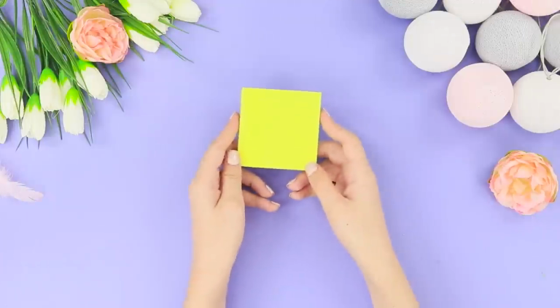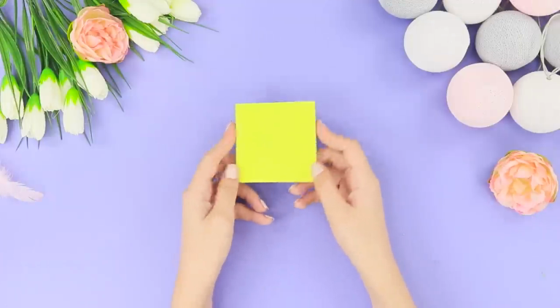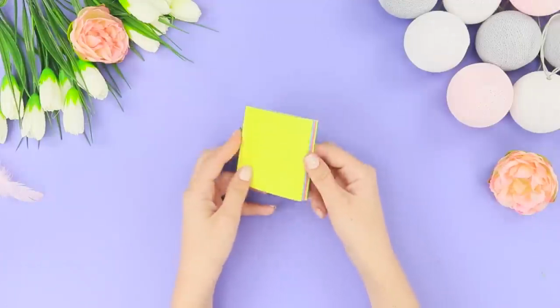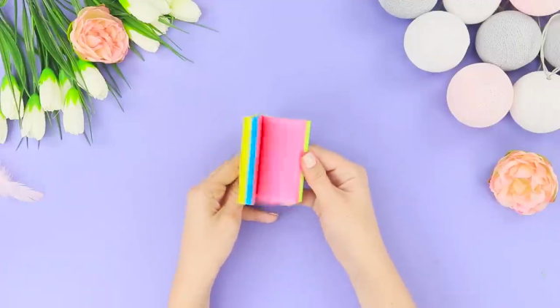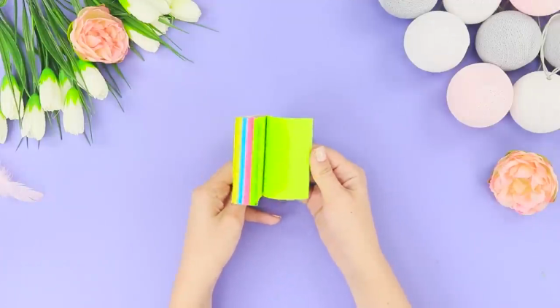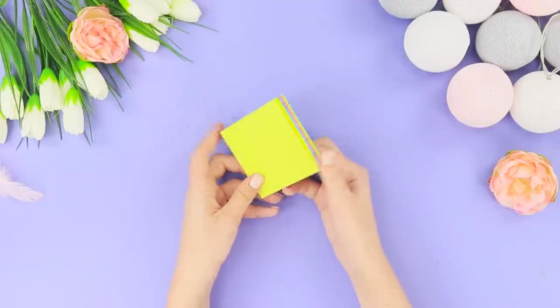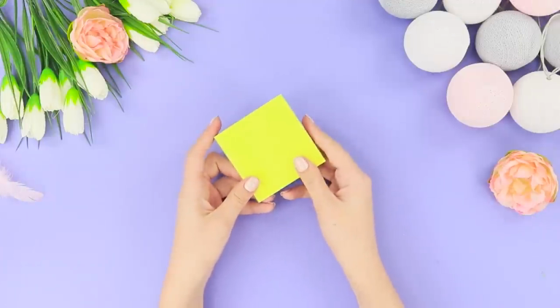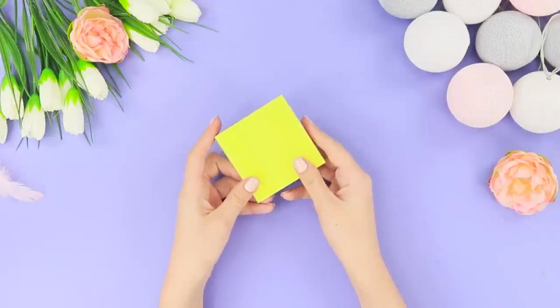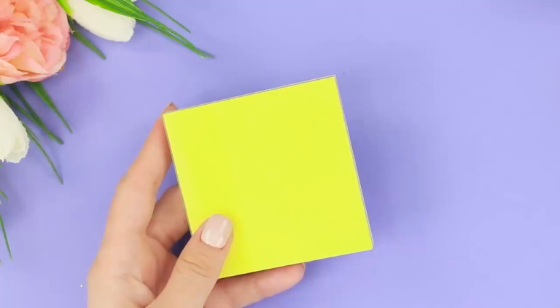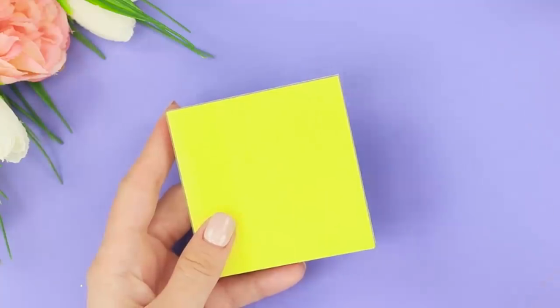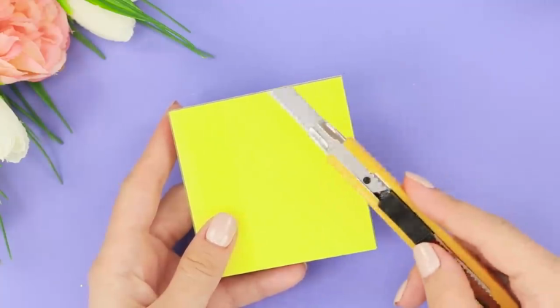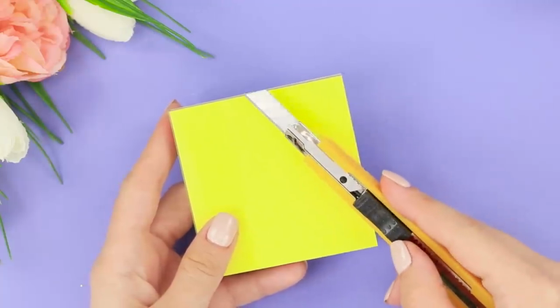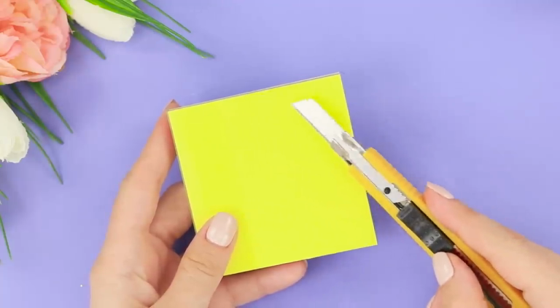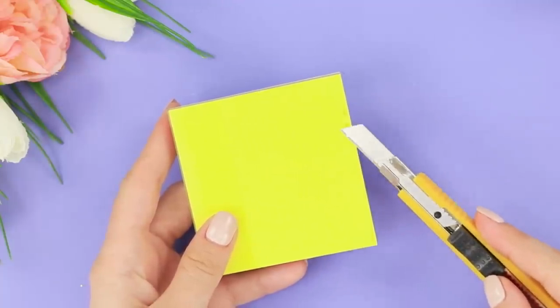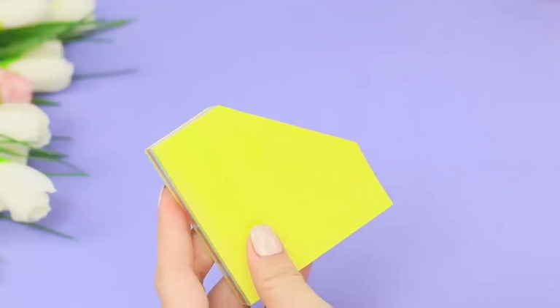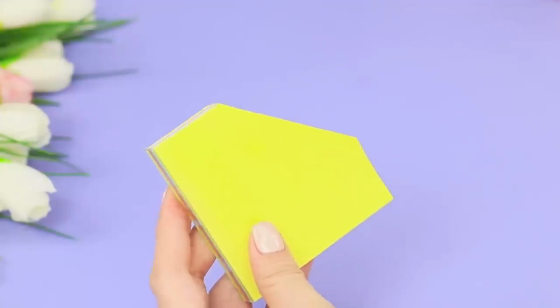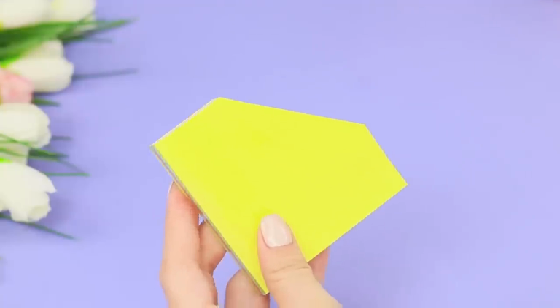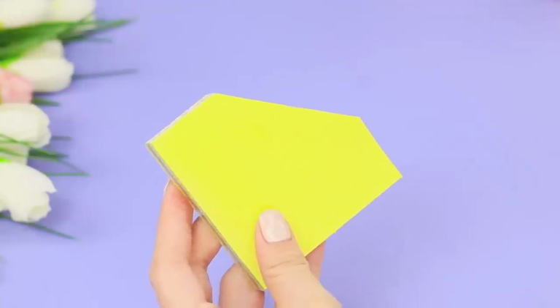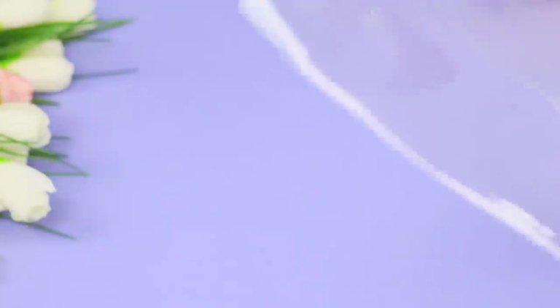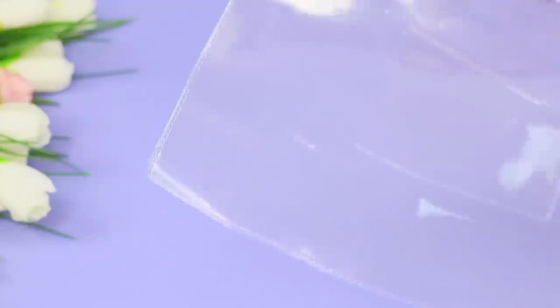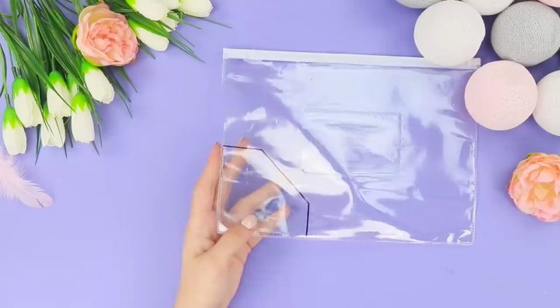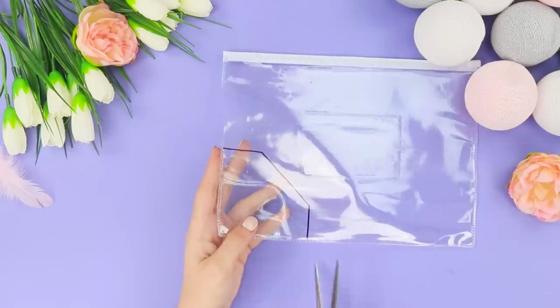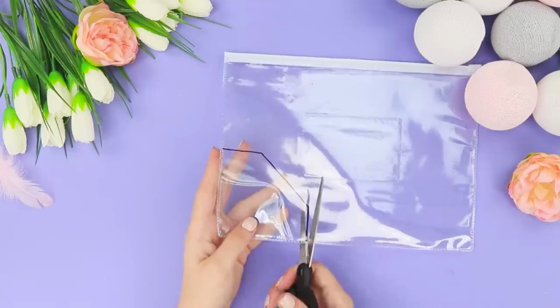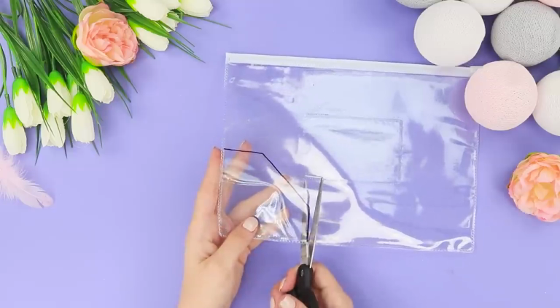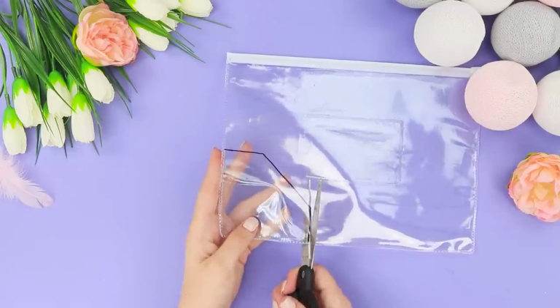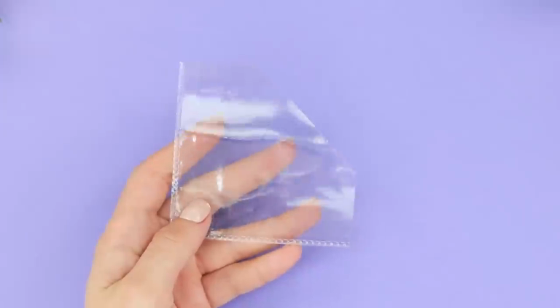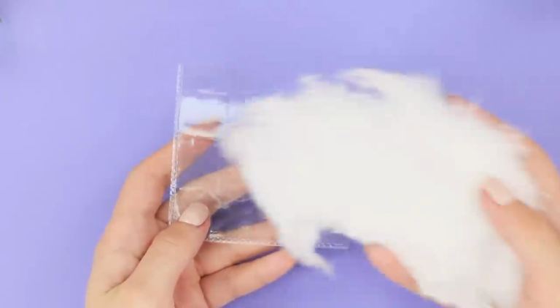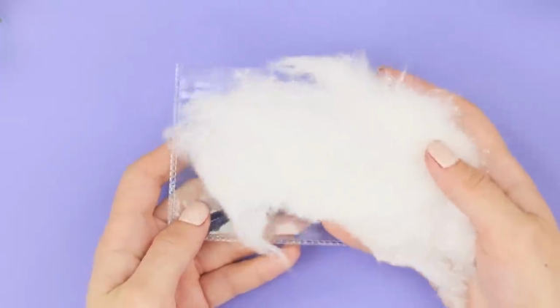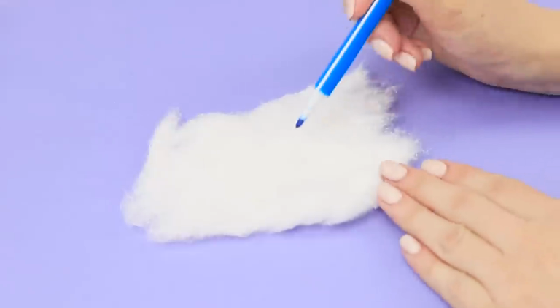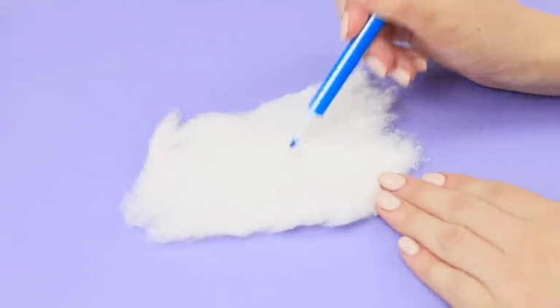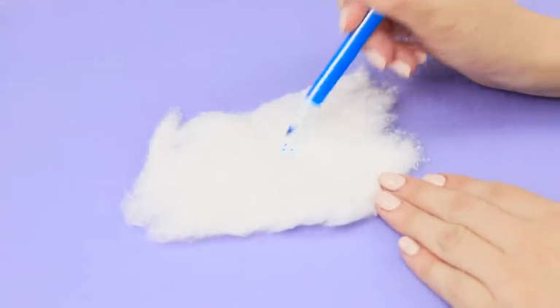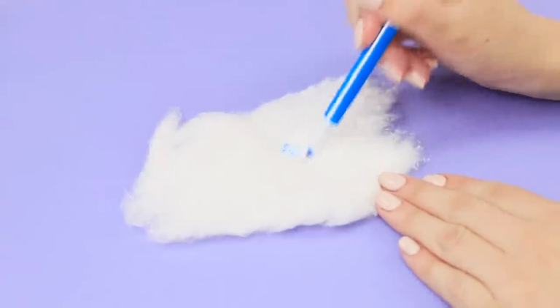And first, let's add some brightness to this boring pile of stickers! Cut the edge at an angle with a box cutter to create a diamond shape. Go over the stickers on a zip pack. Cut them out. Paint a piece of cotton wool with felt tip pens in different colors.